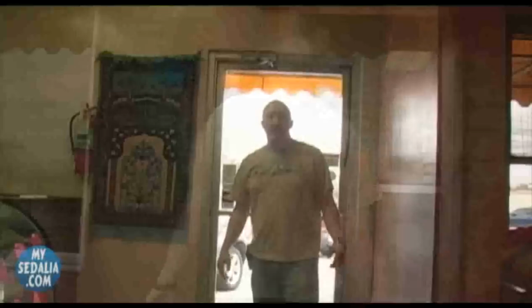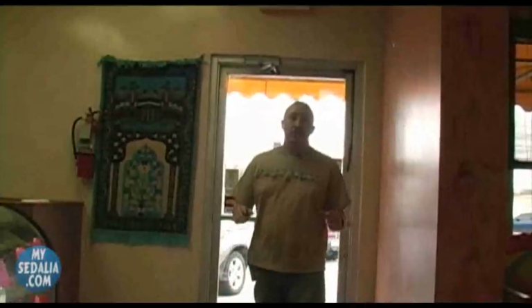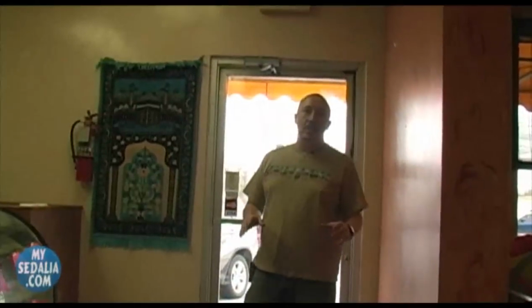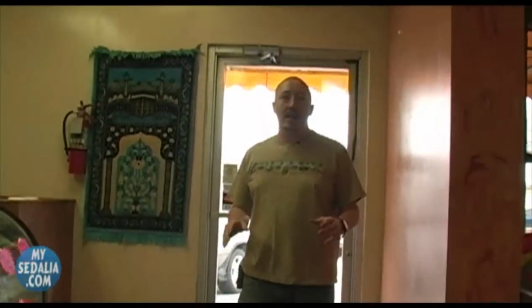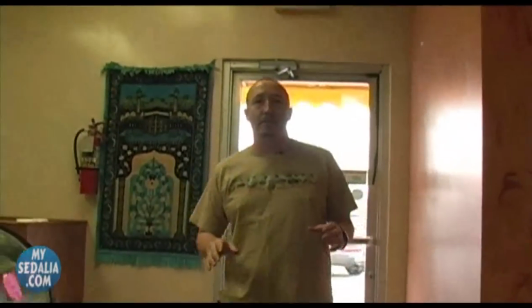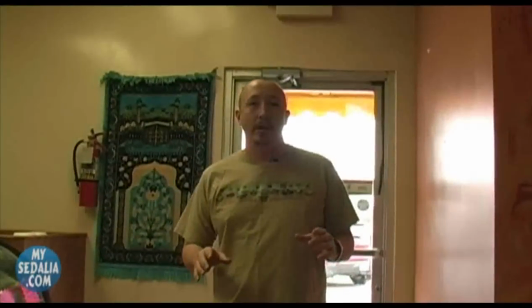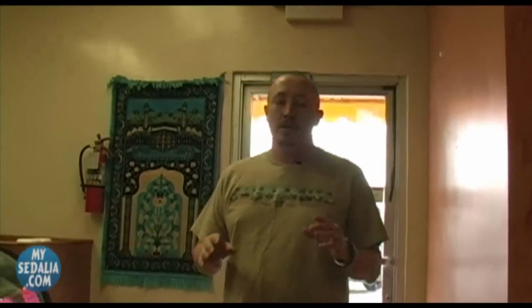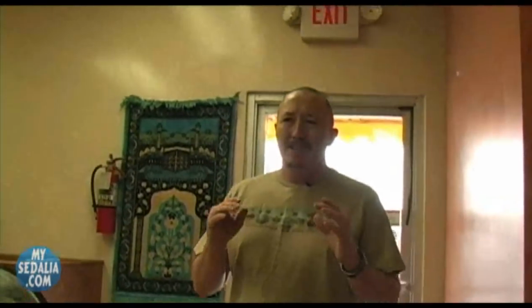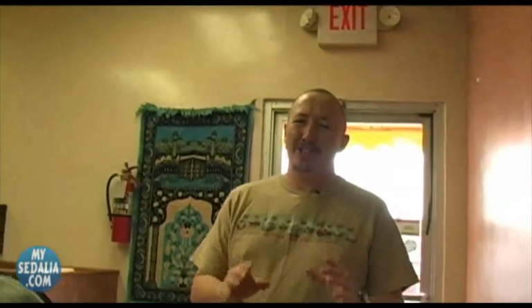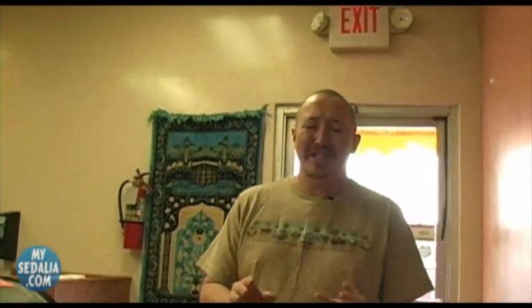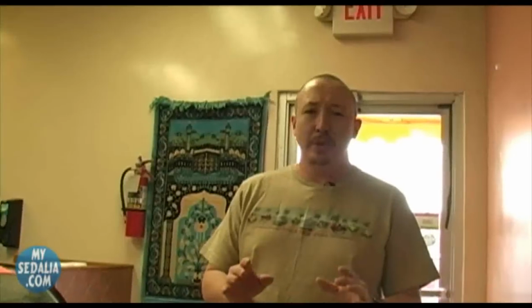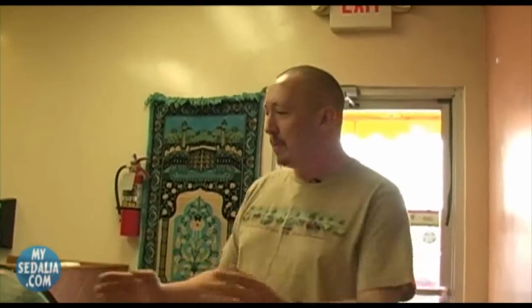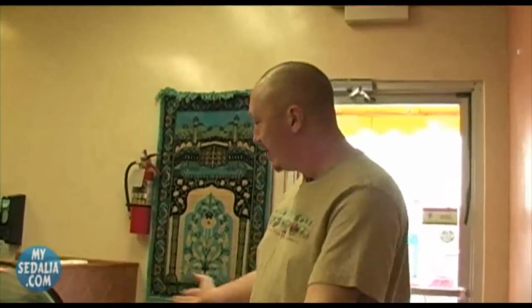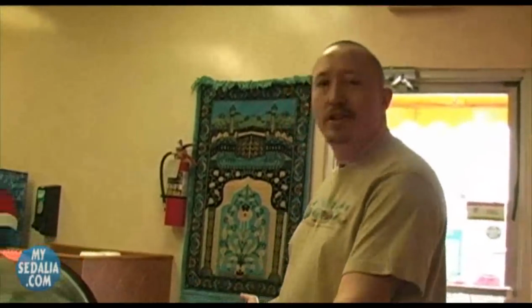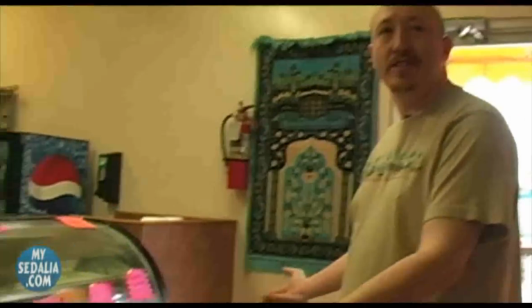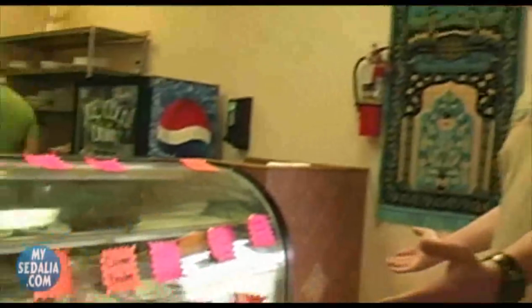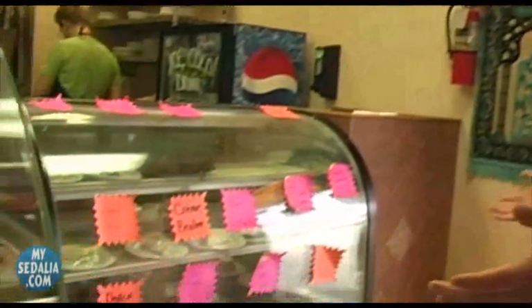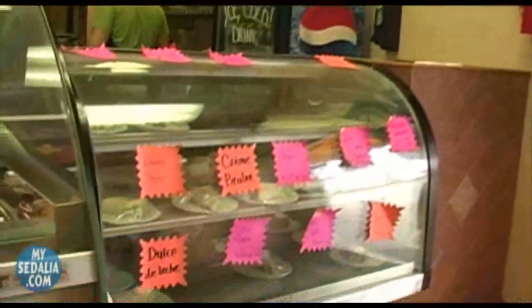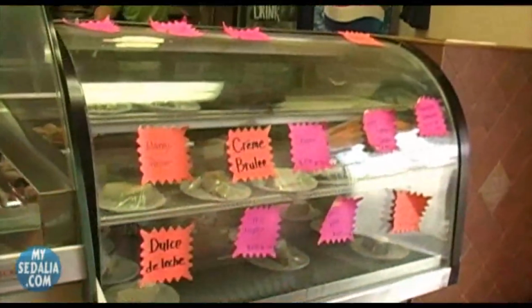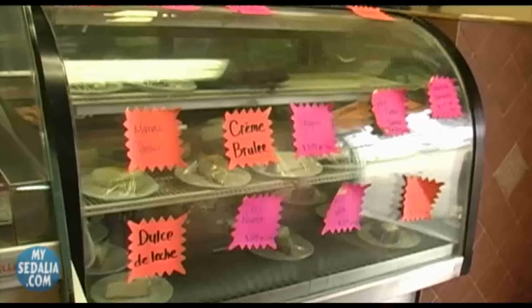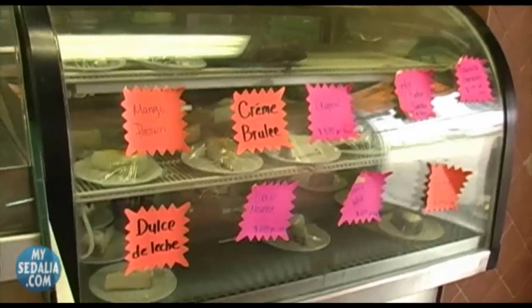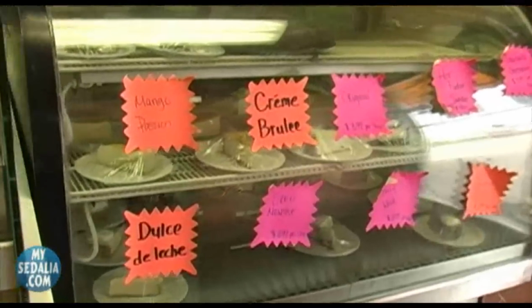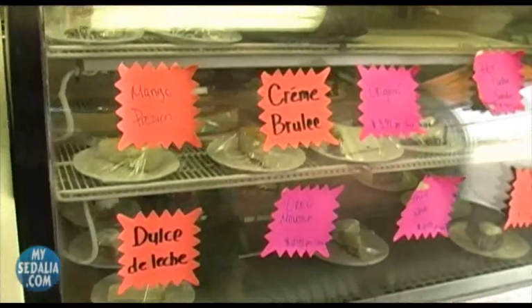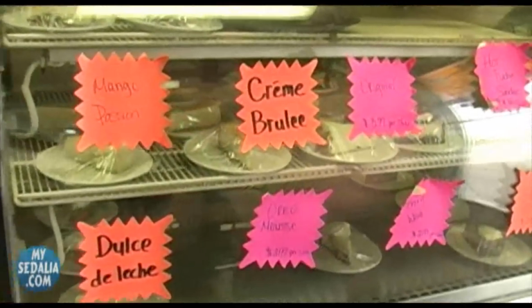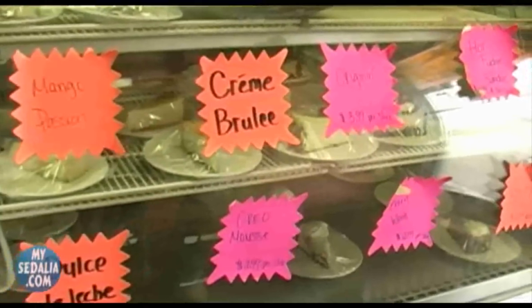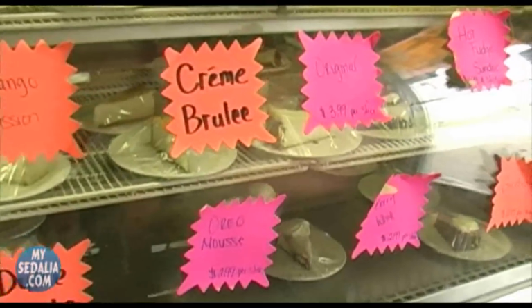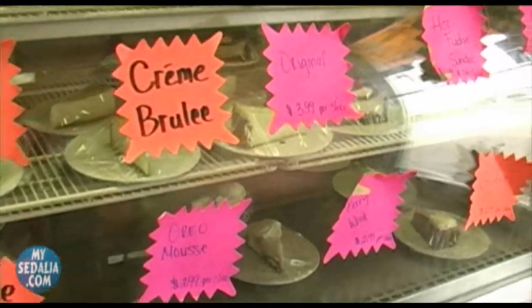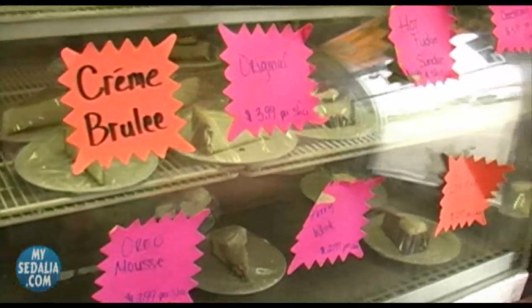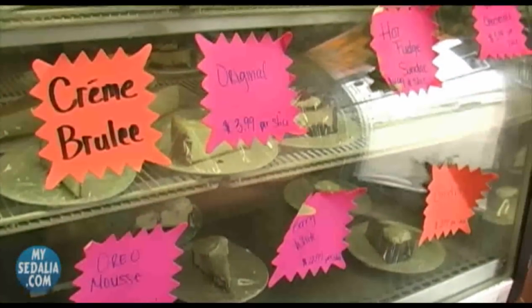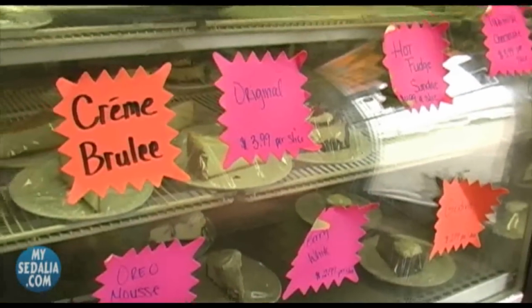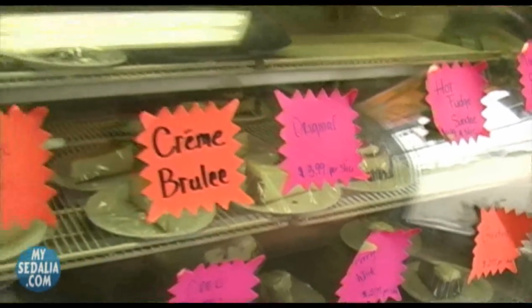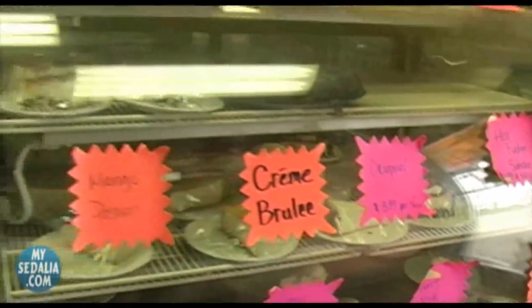As soon as you step inside the Brick Front Grill, you might start to get a sweet tooth — look at this dessert tray right as you walk through the door. I might have to get me something after I eat lunch. It's looking way too good.